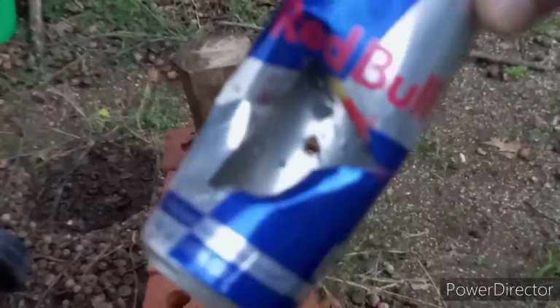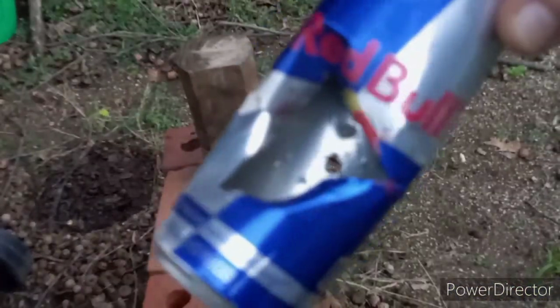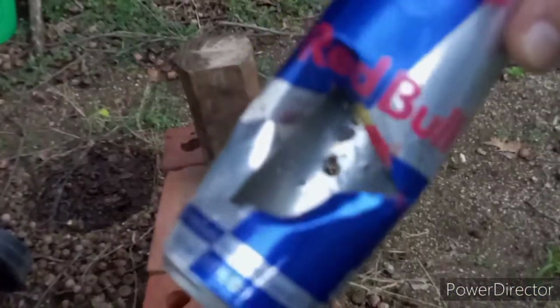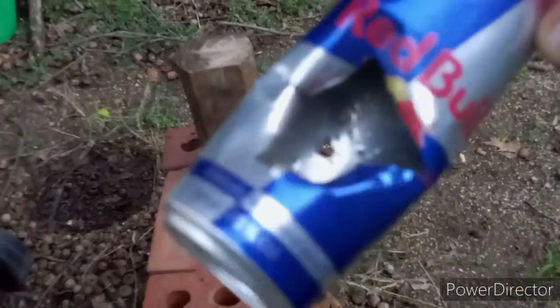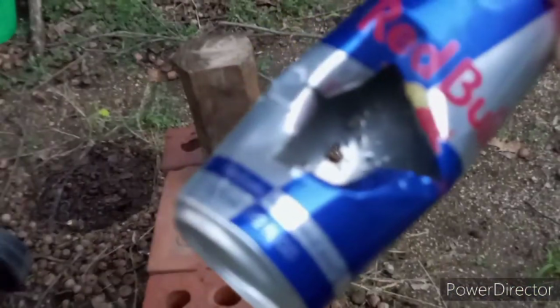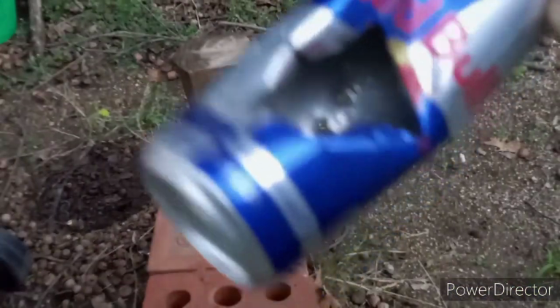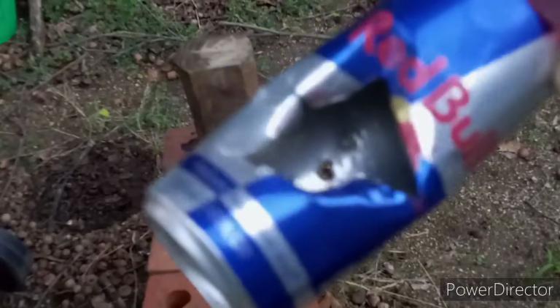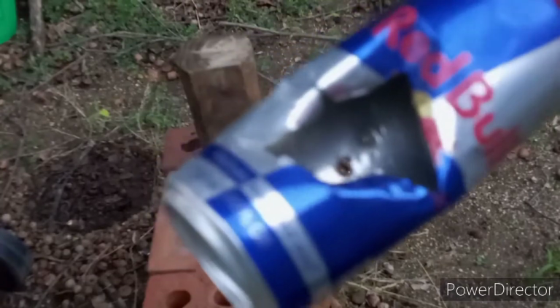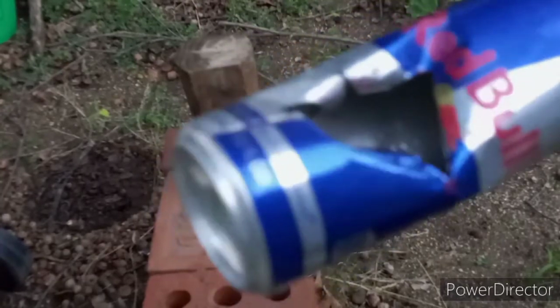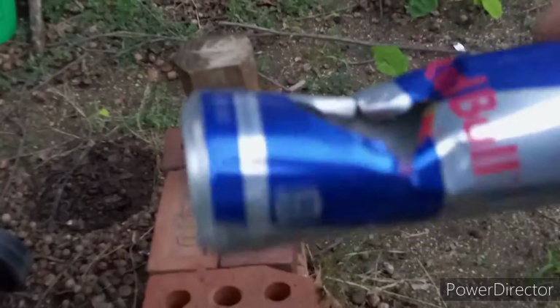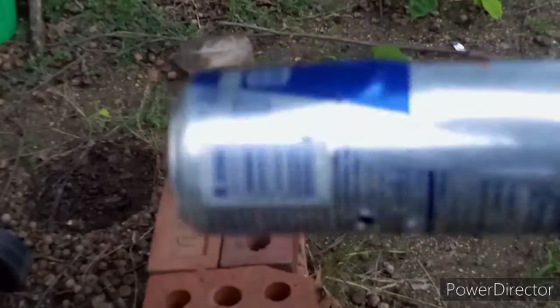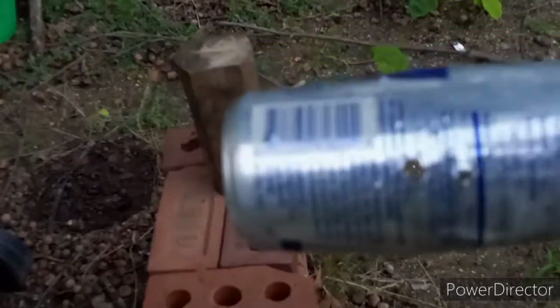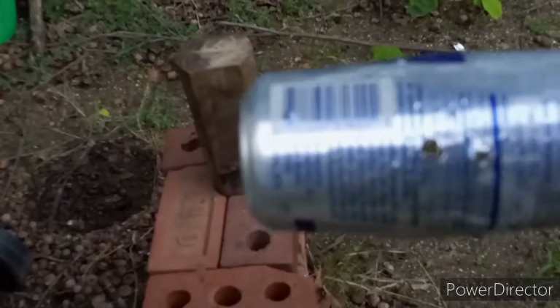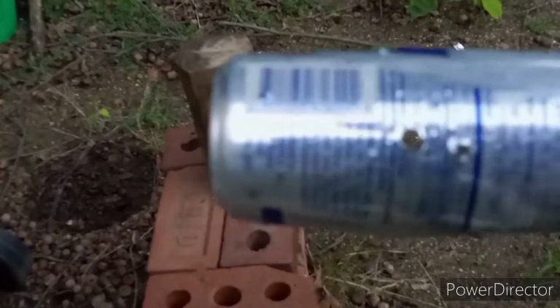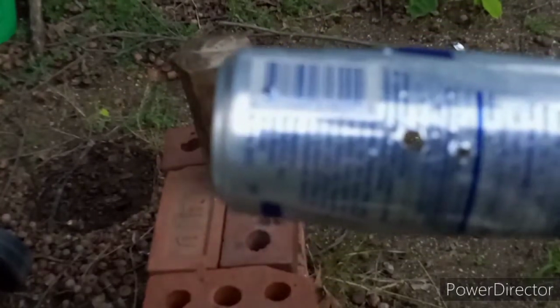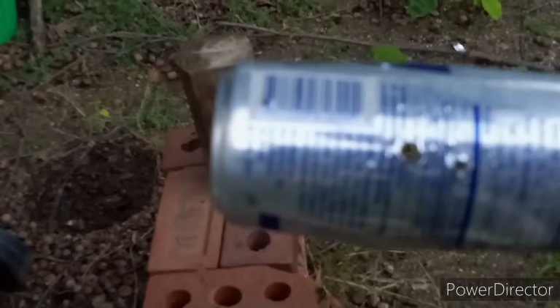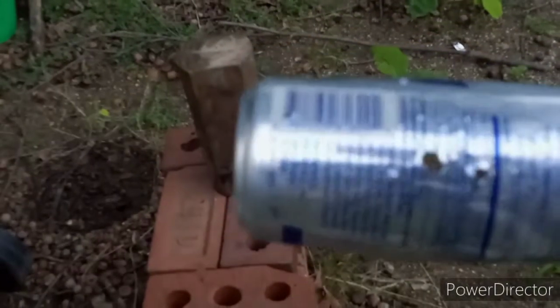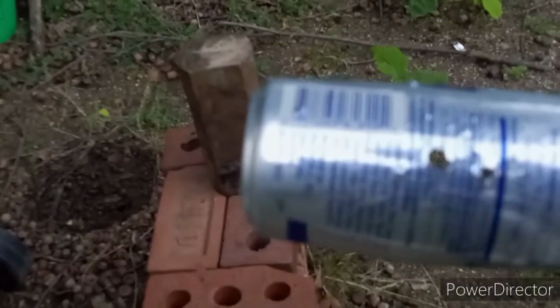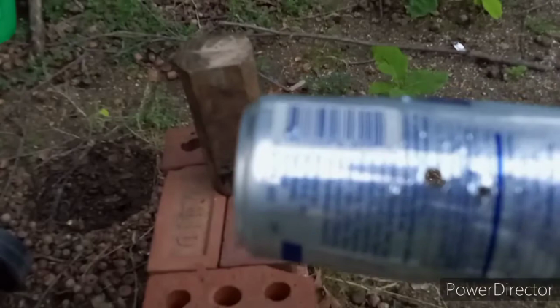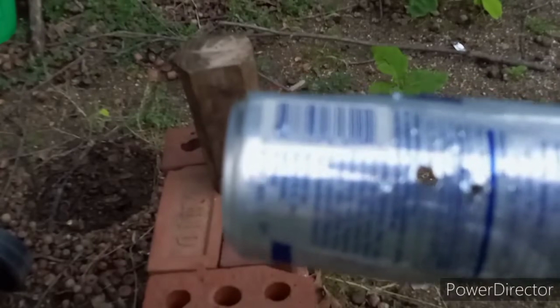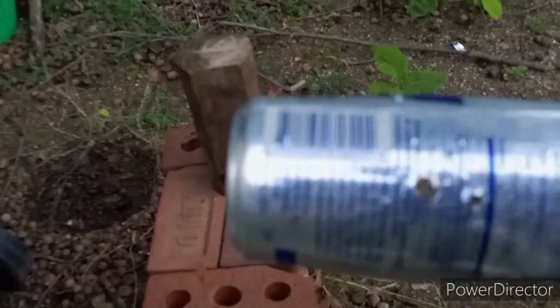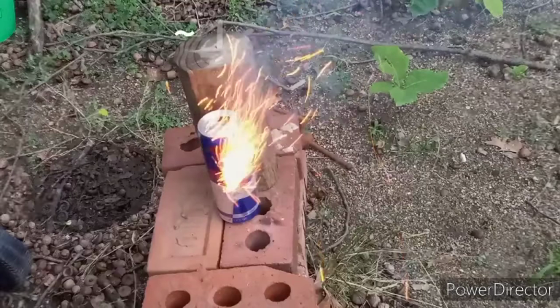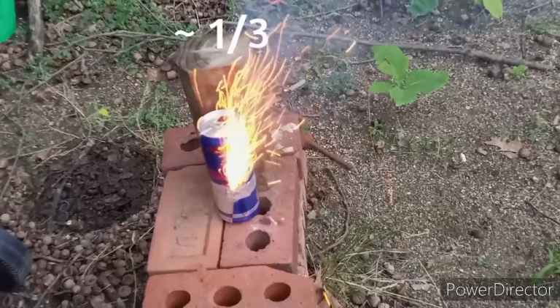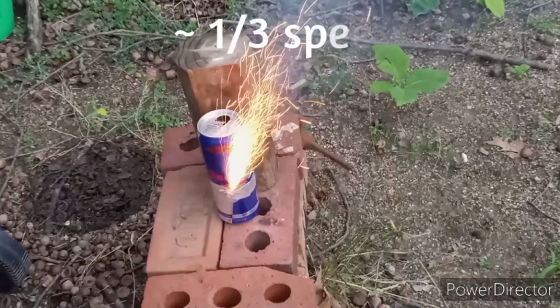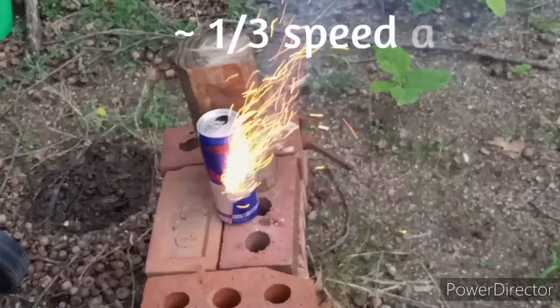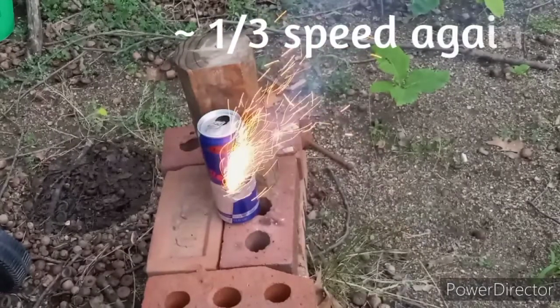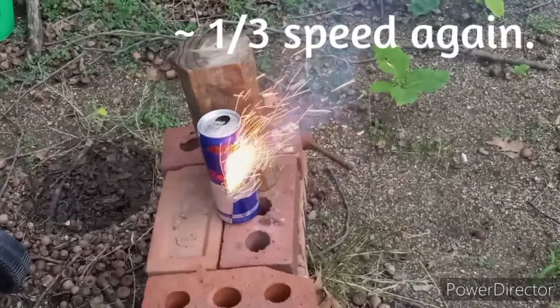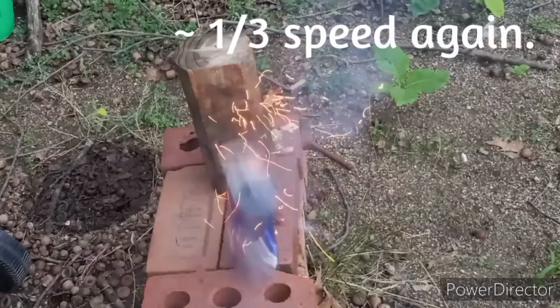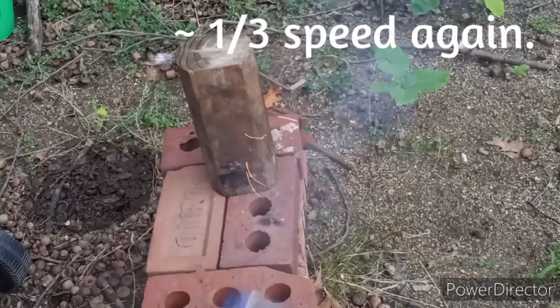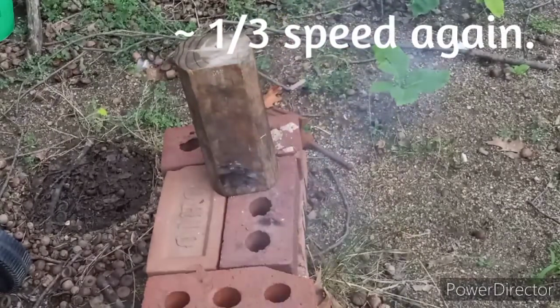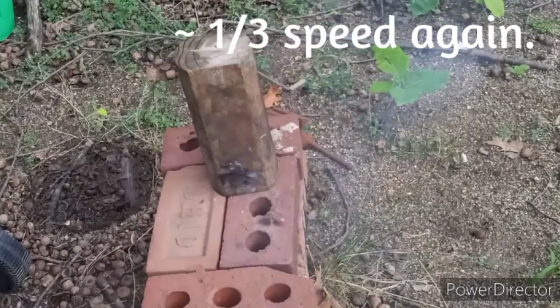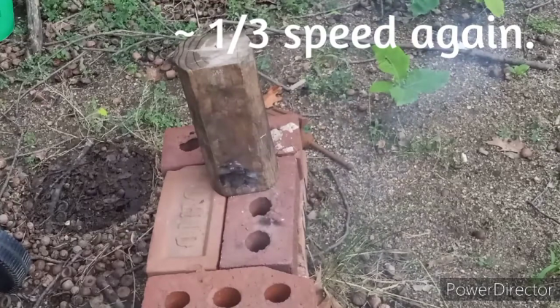Copper 2 azide, man. This stuff — I don't know if I like it. I mean, I do because it's not so shock sensitive, which is great.